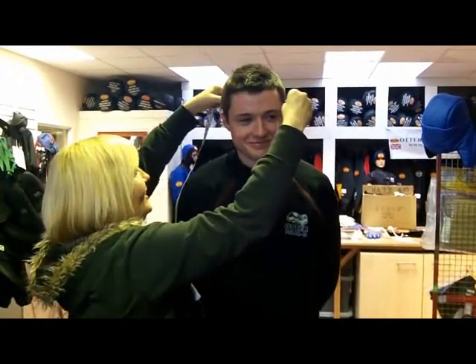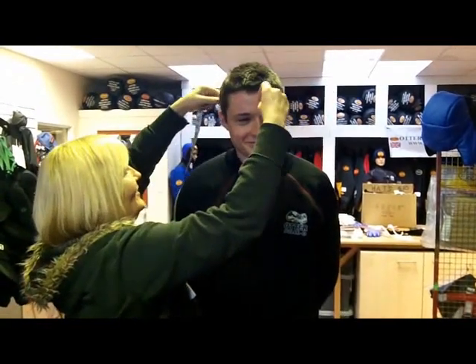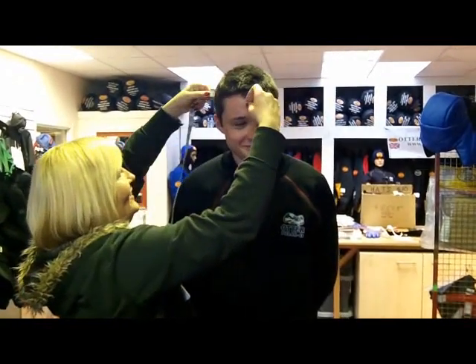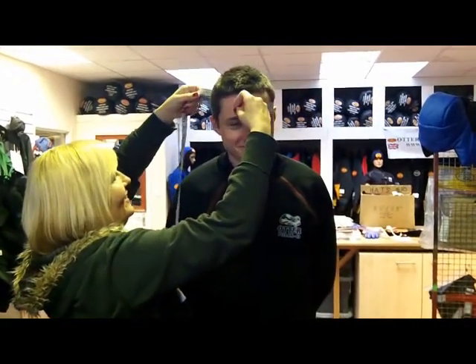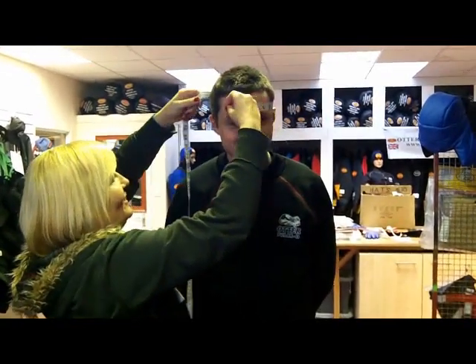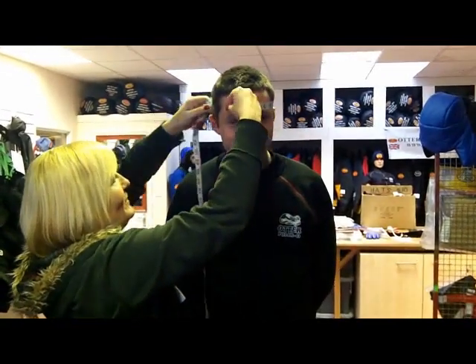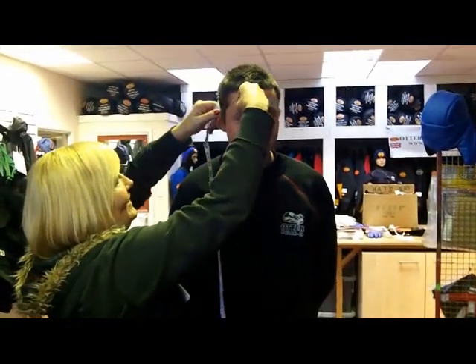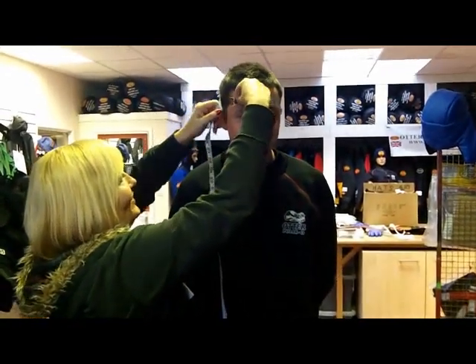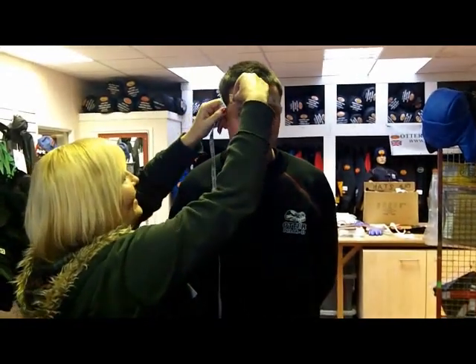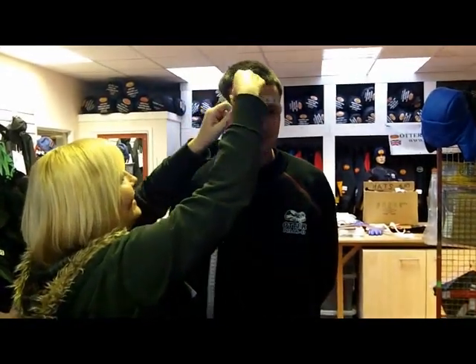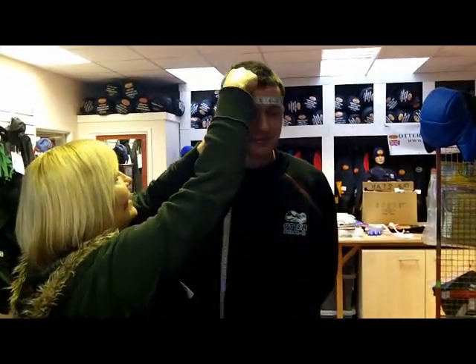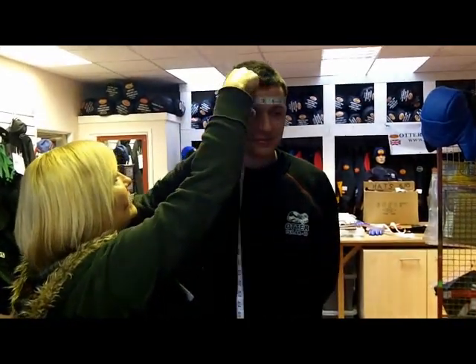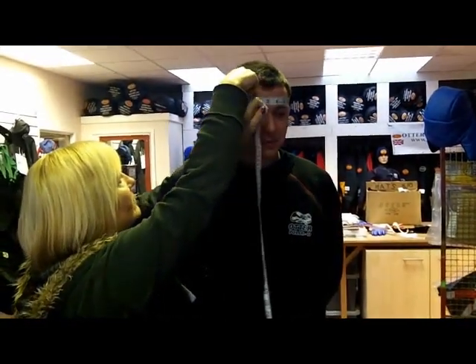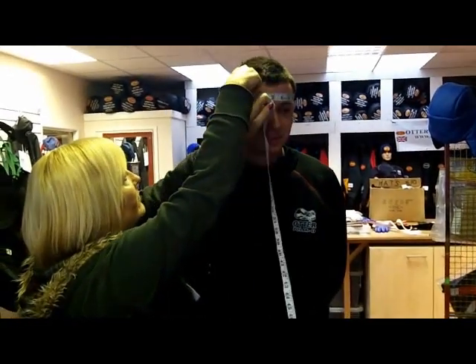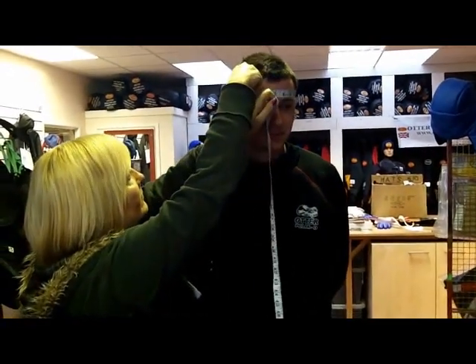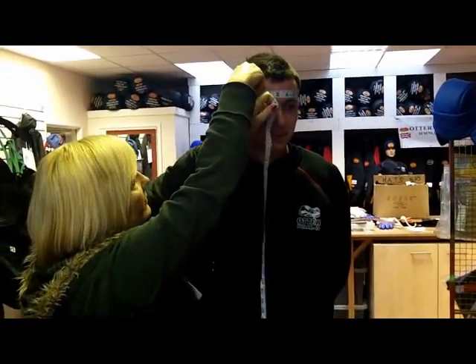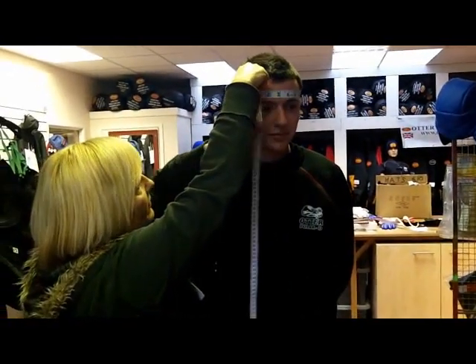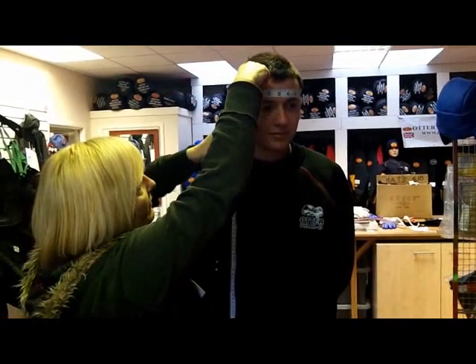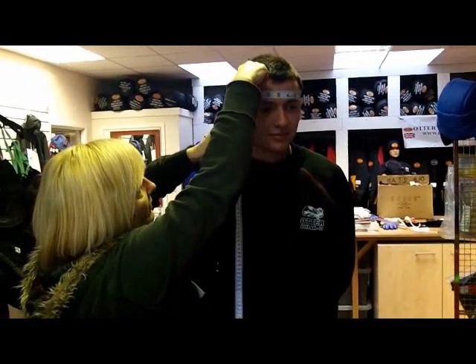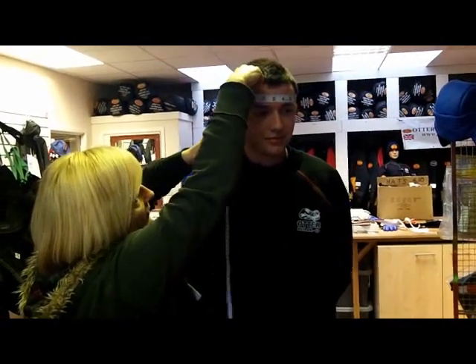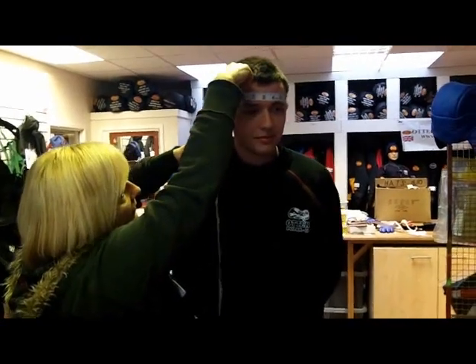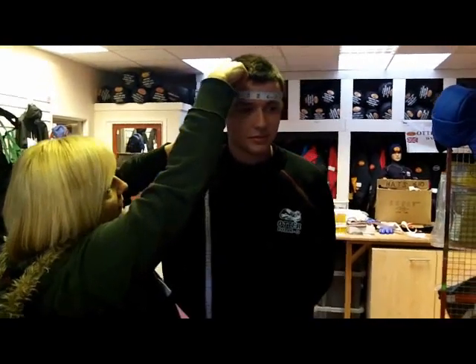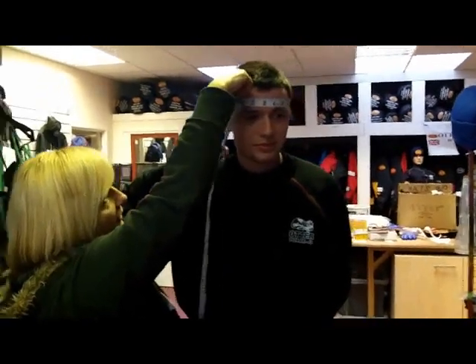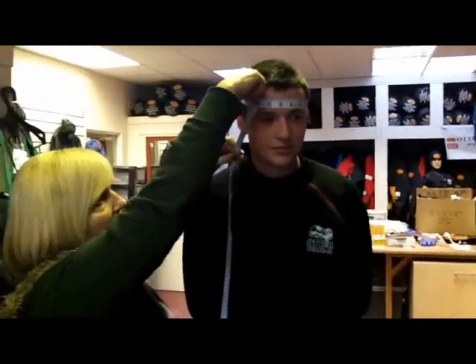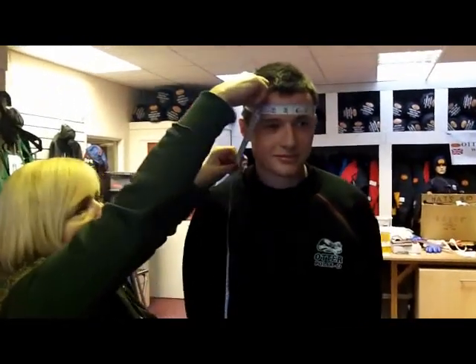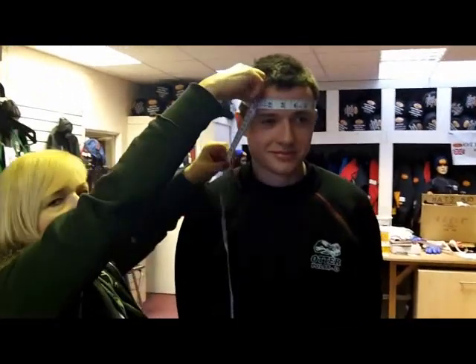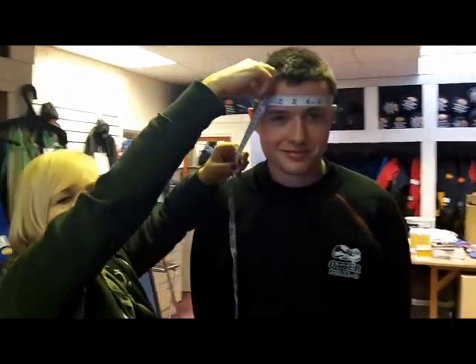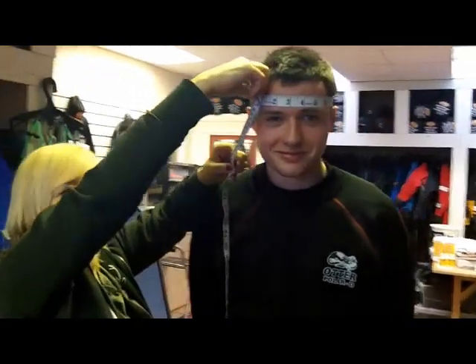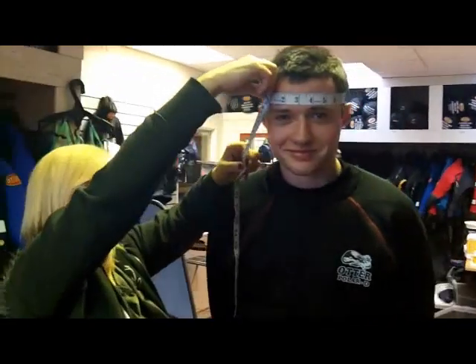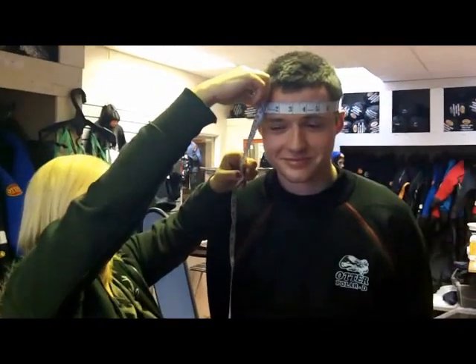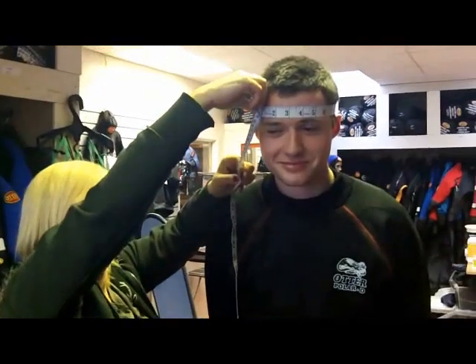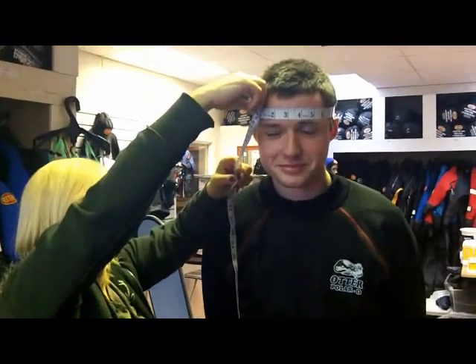This is around by the eyebrows, which Tracy is demonstrating there, but I can't quite see for her hands. There we go, we can see it there now.